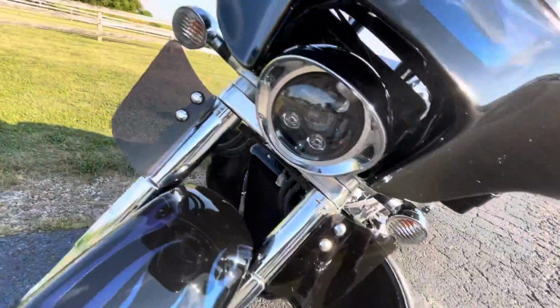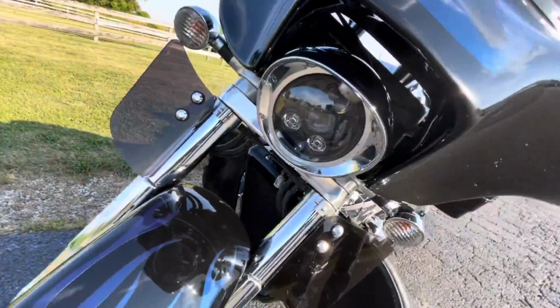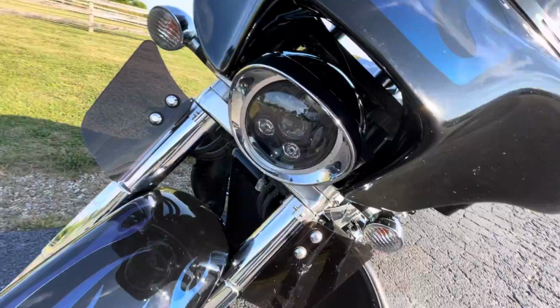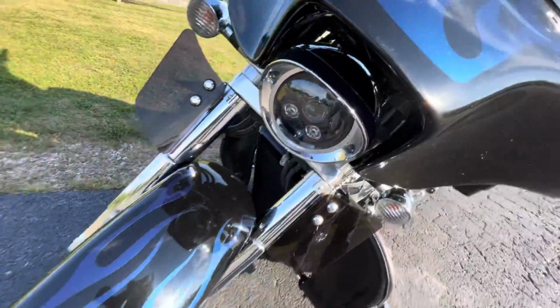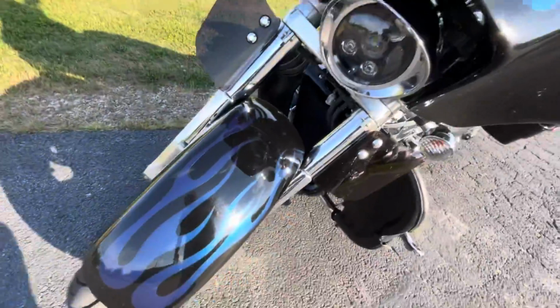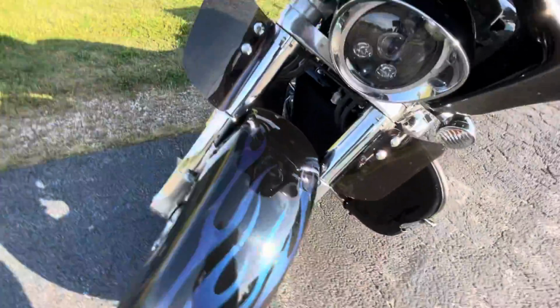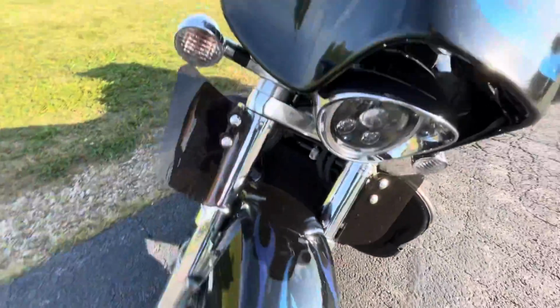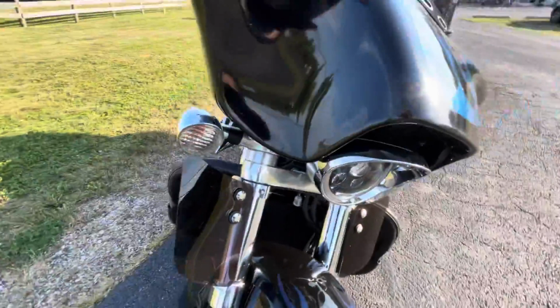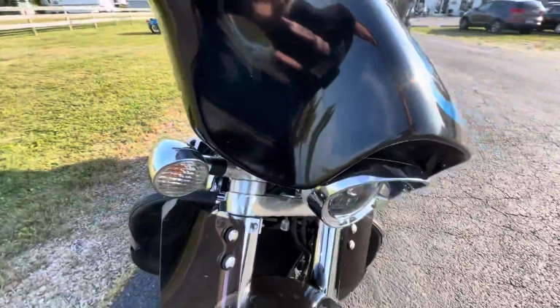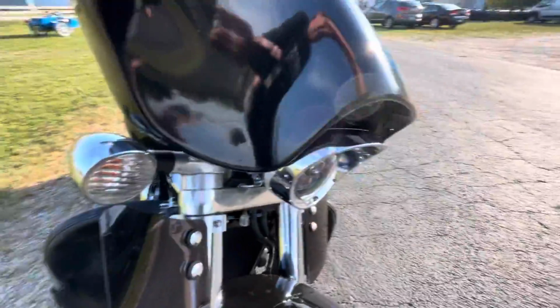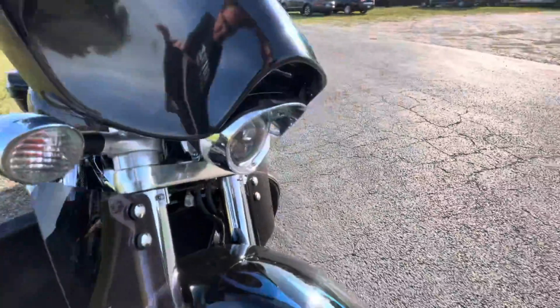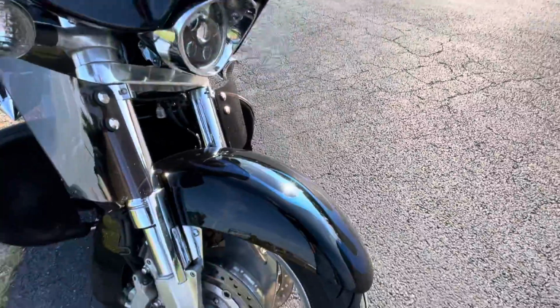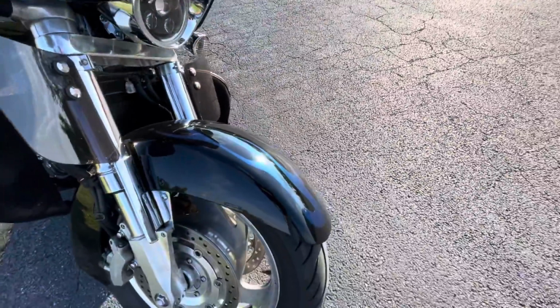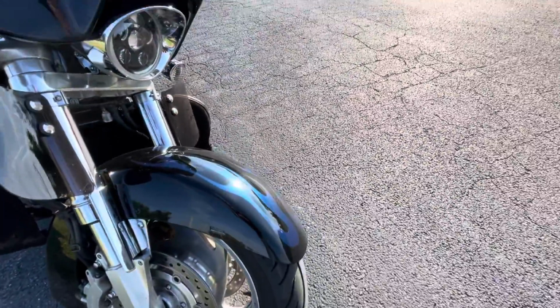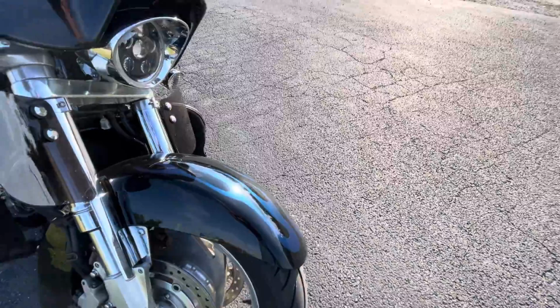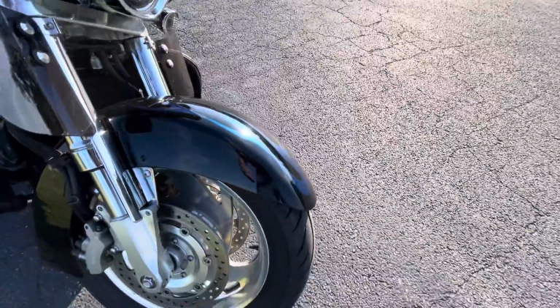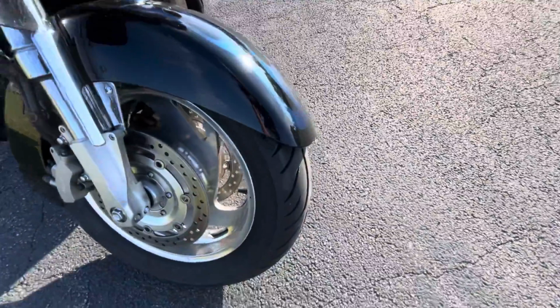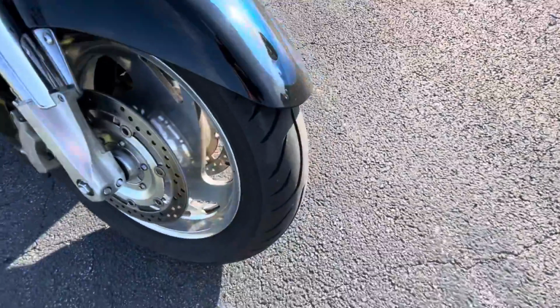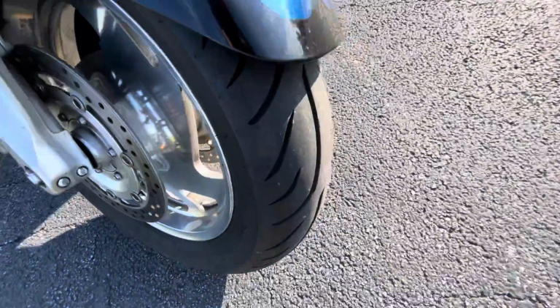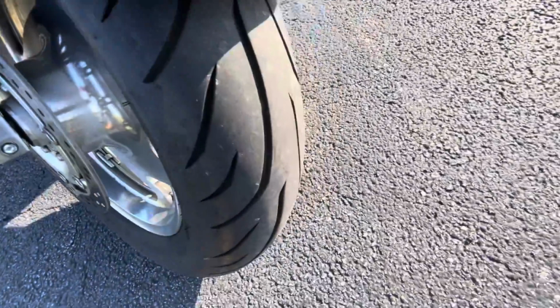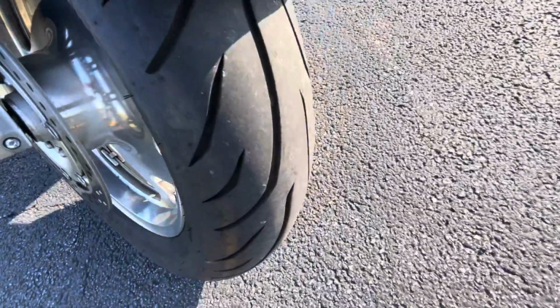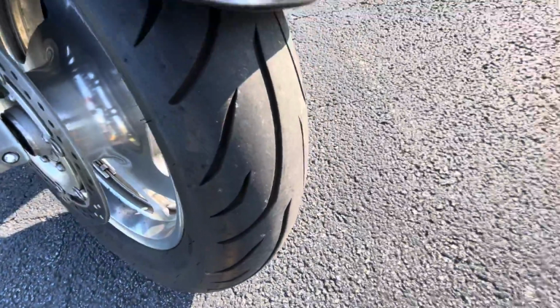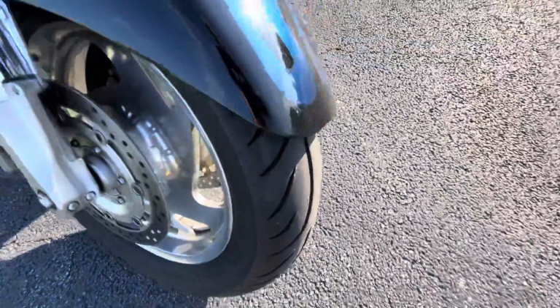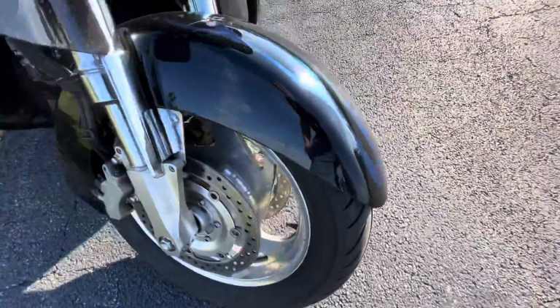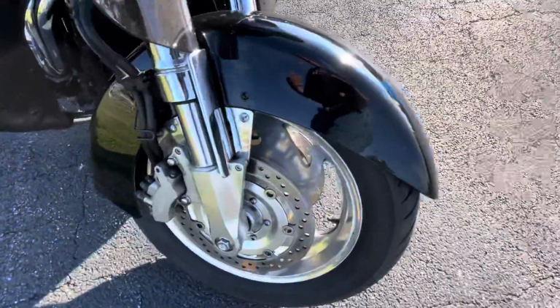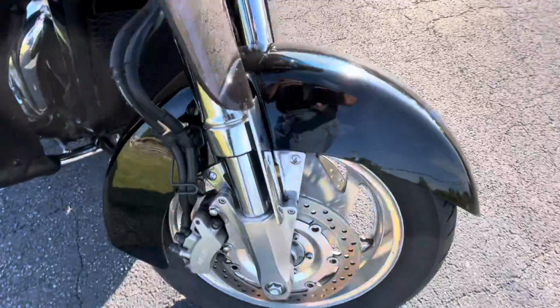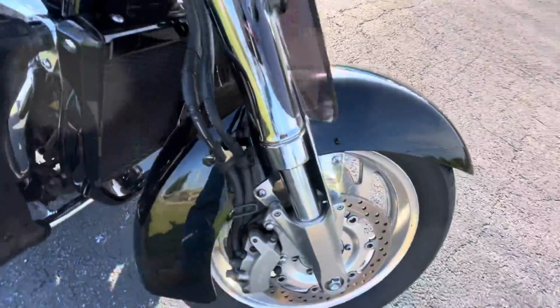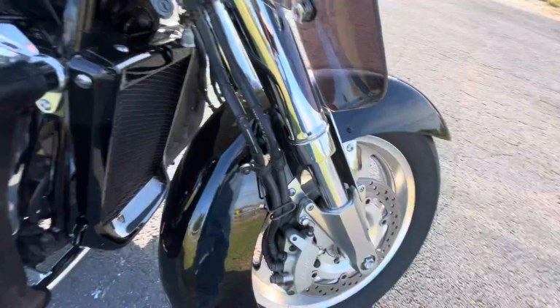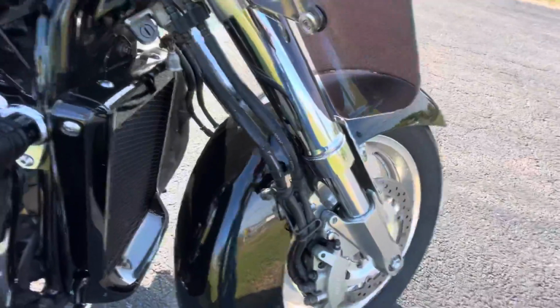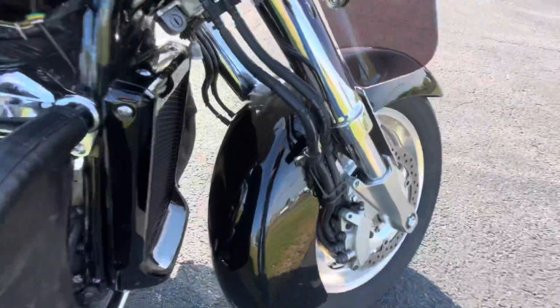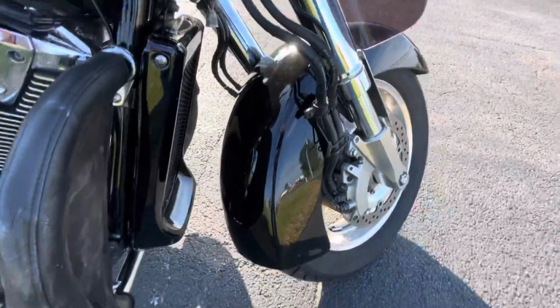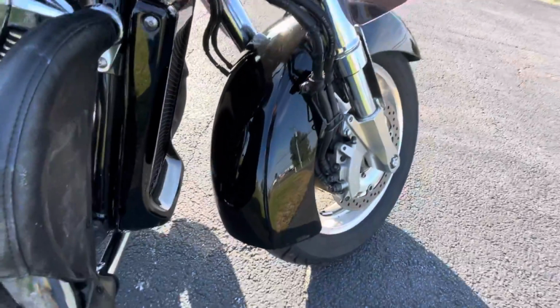LED headlight. Does not look like the turn signals were LED. Front fender — gorgeous. Tire's in good shape. Rear of that fender looking really nice.